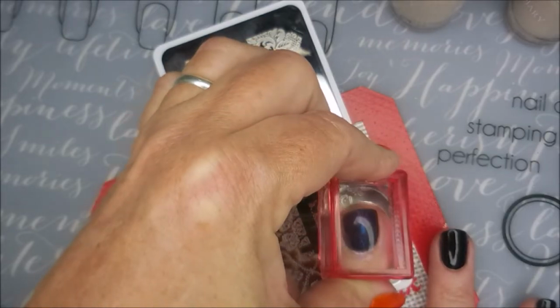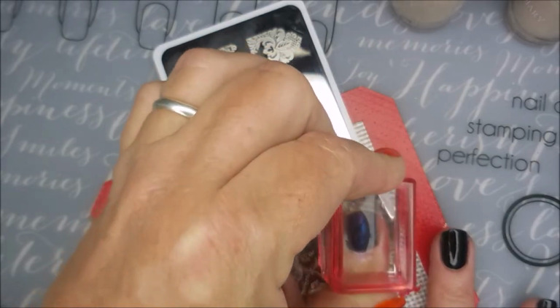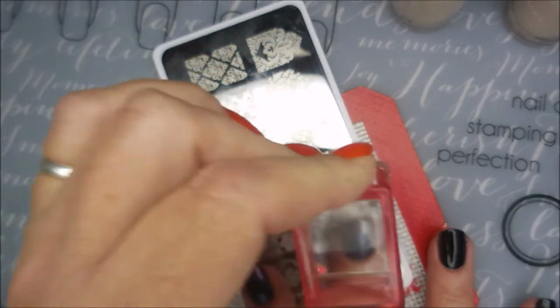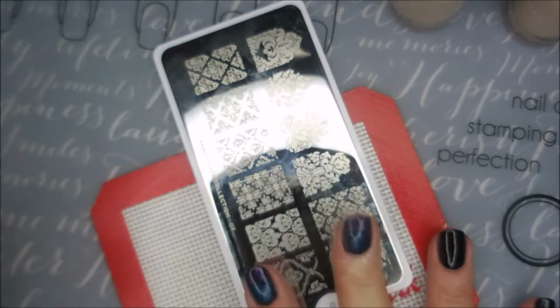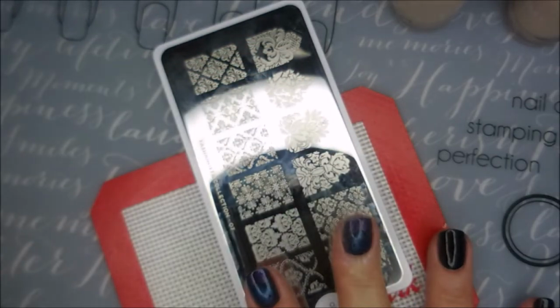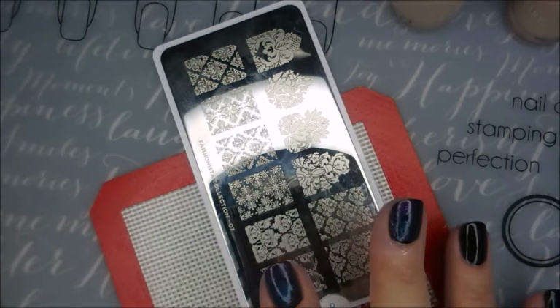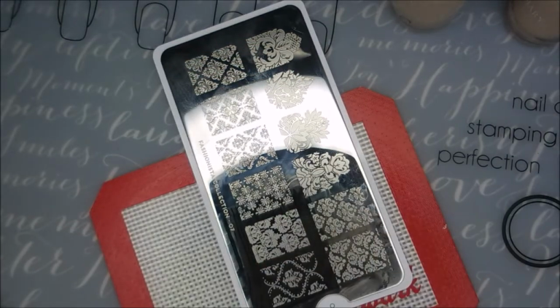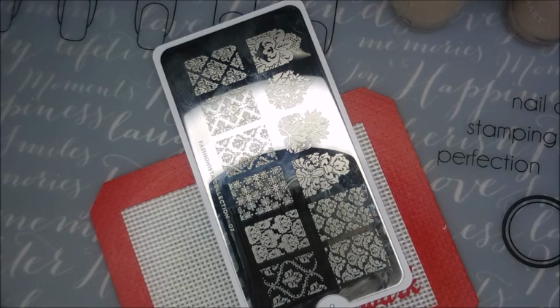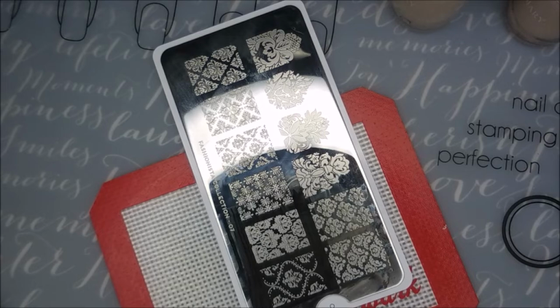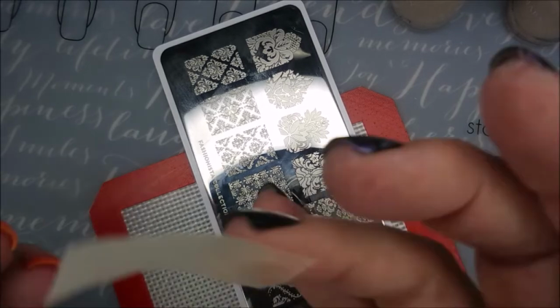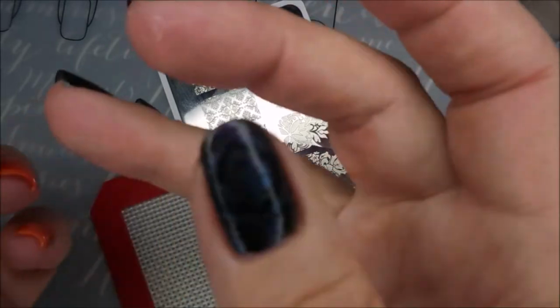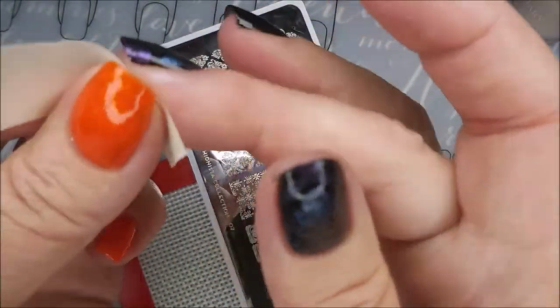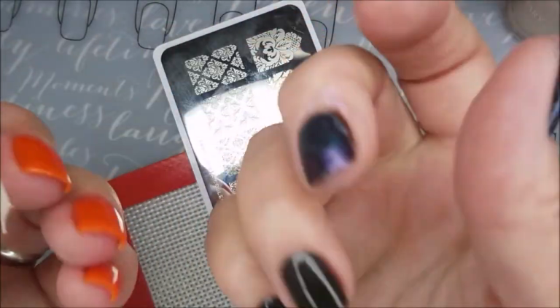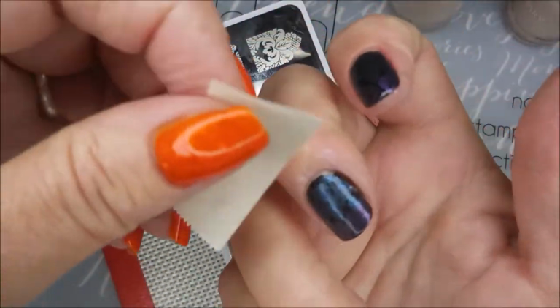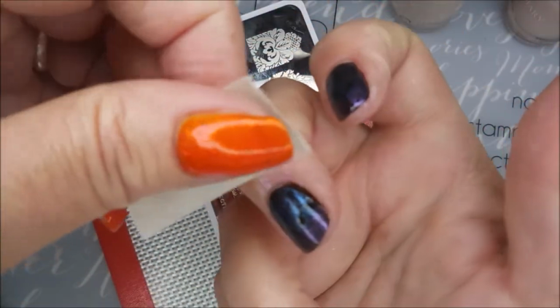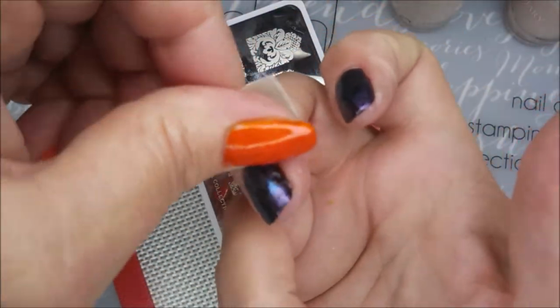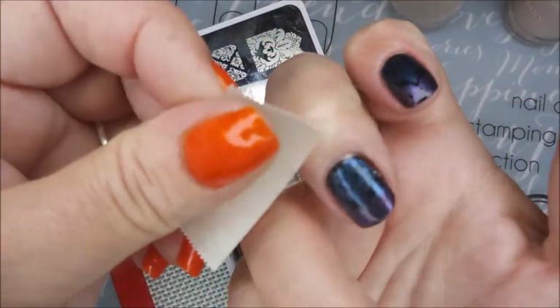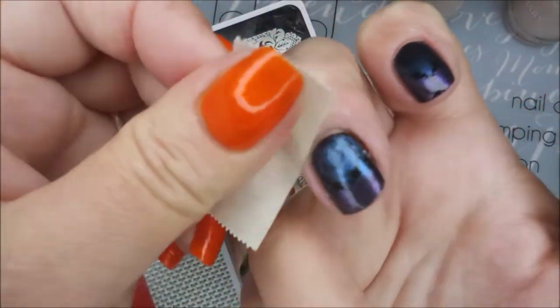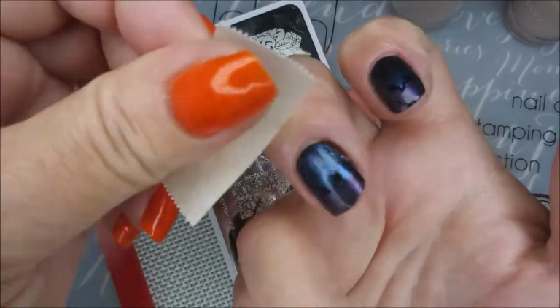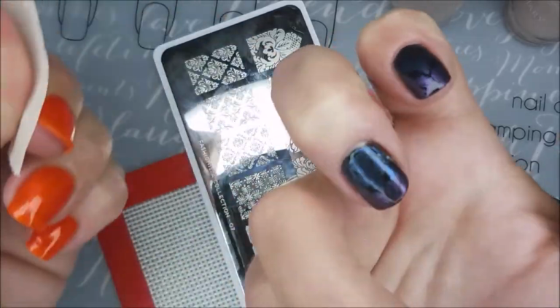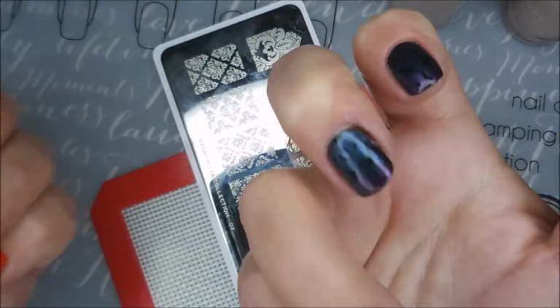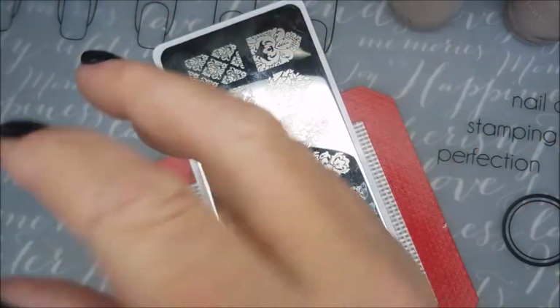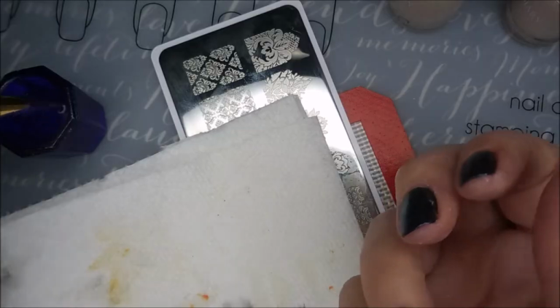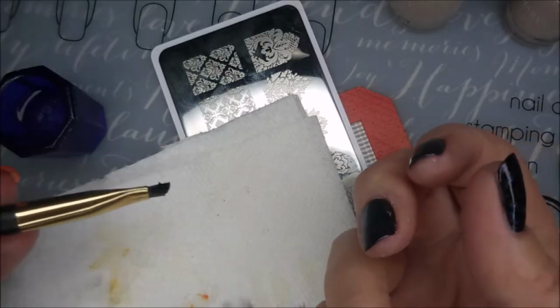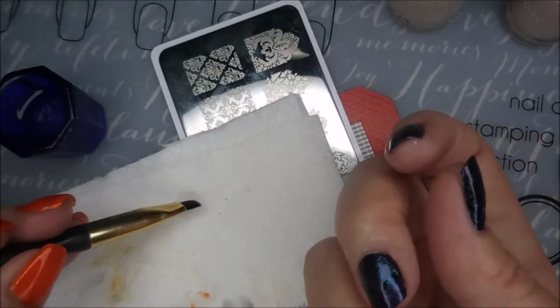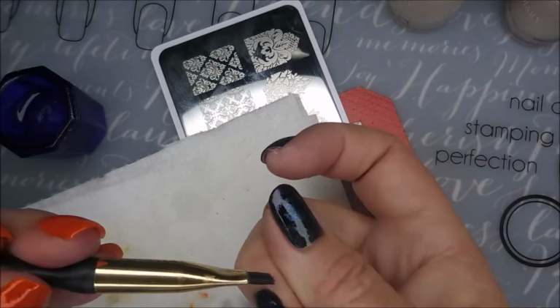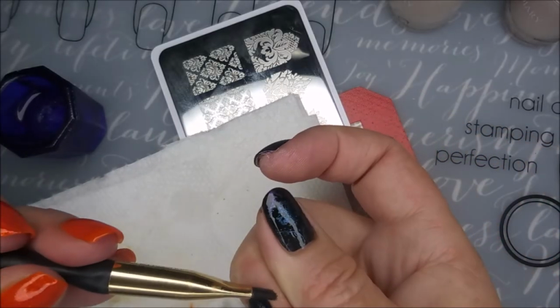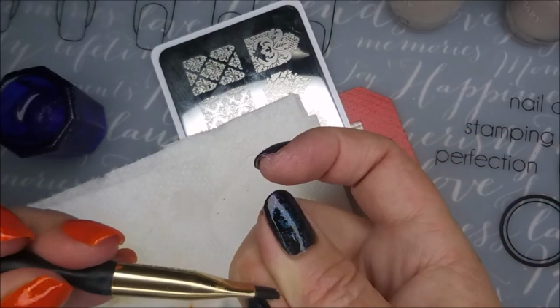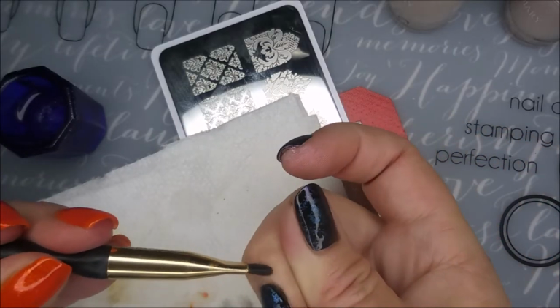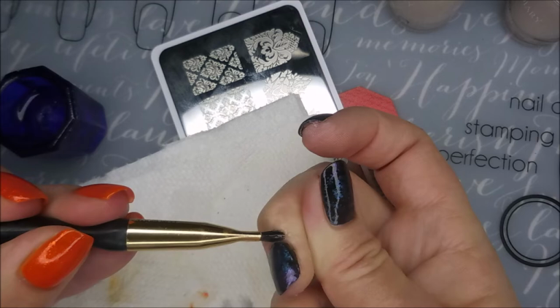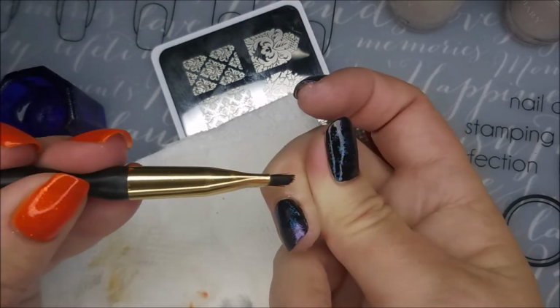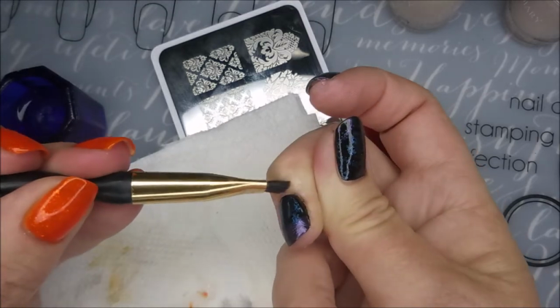Line that rascal up. Now I am going to try to get this off with a piece of tape, and this is just not one of those that likes — as far as I can tell — it's just not coming off good. So I'm going to use some acetone and my cleanup brush.